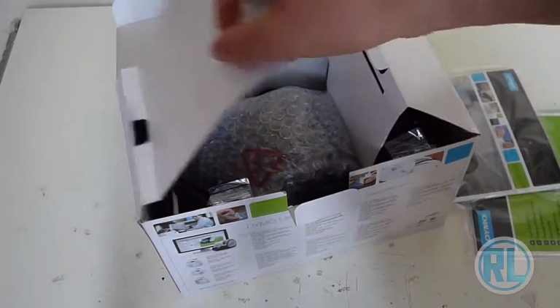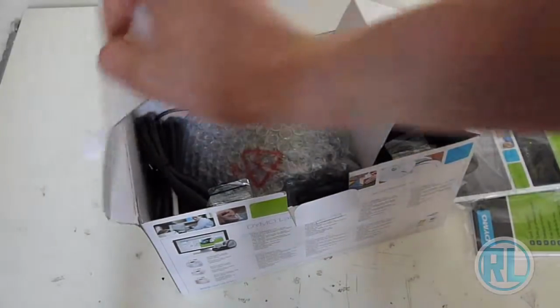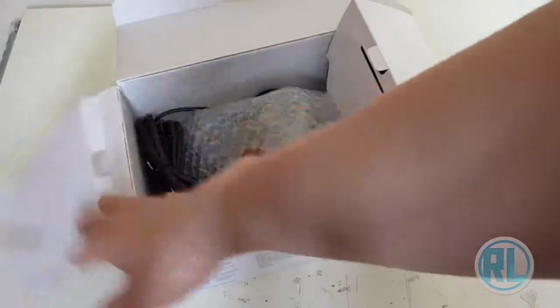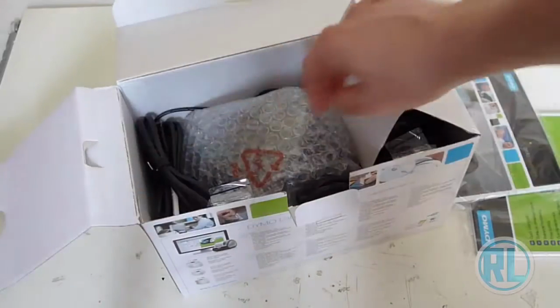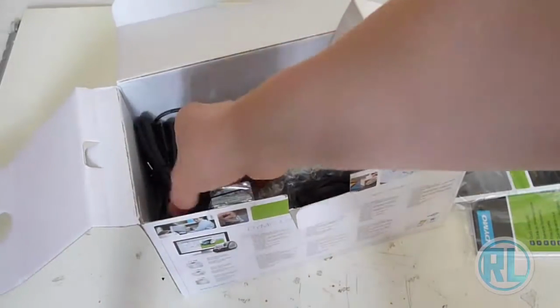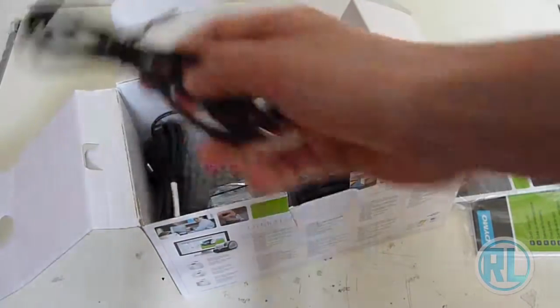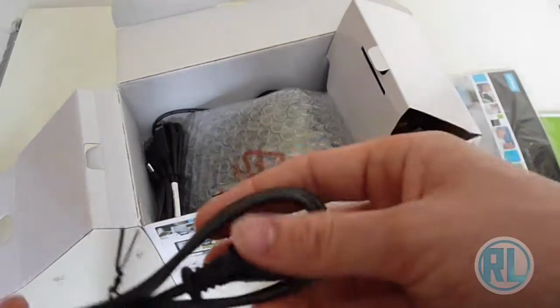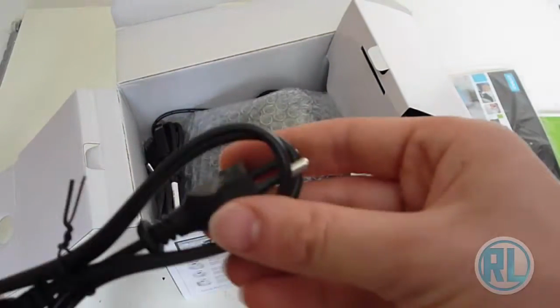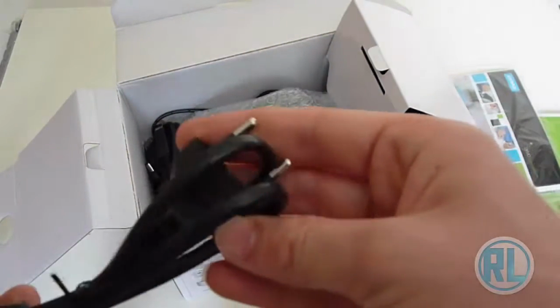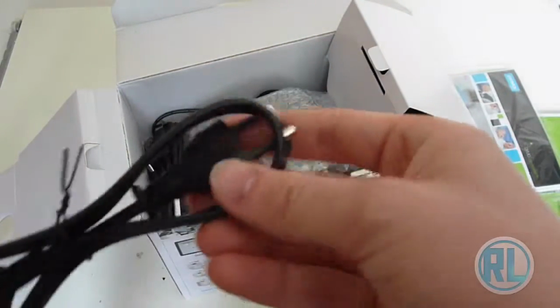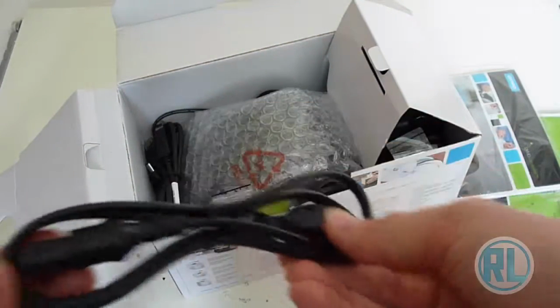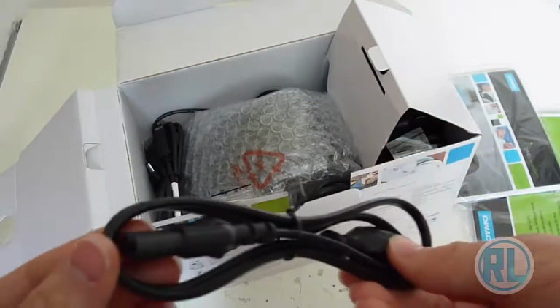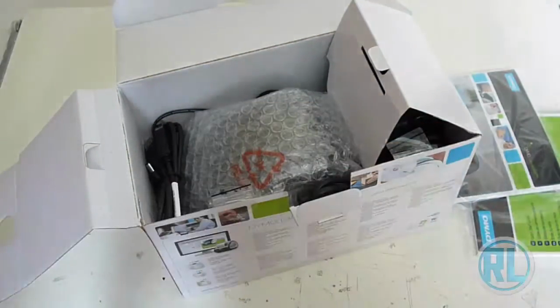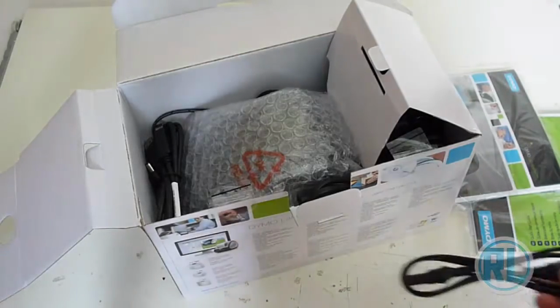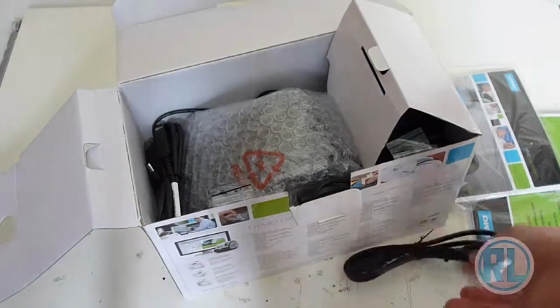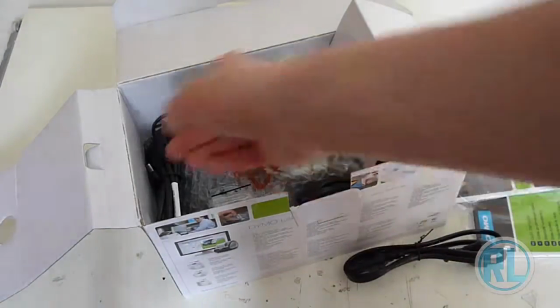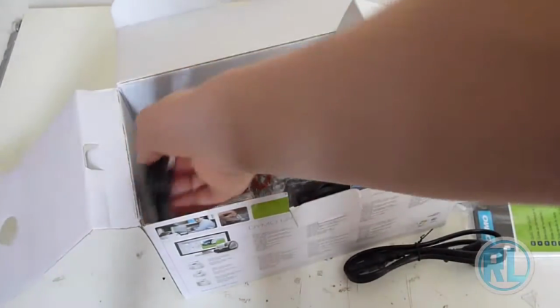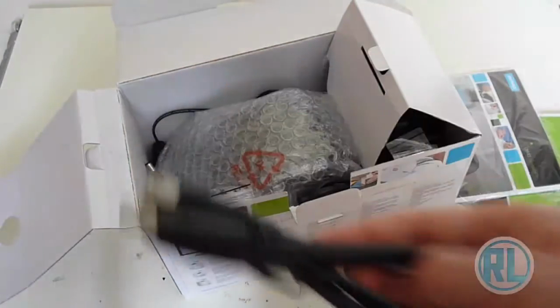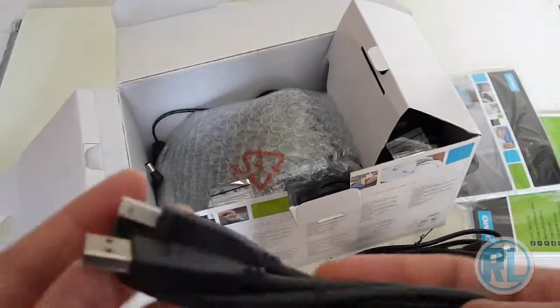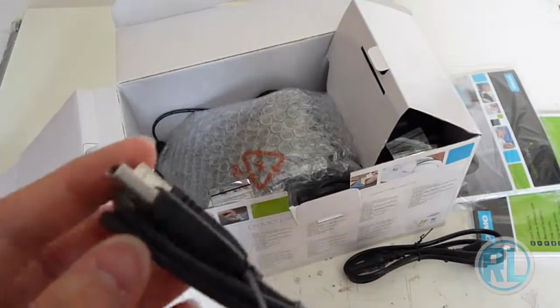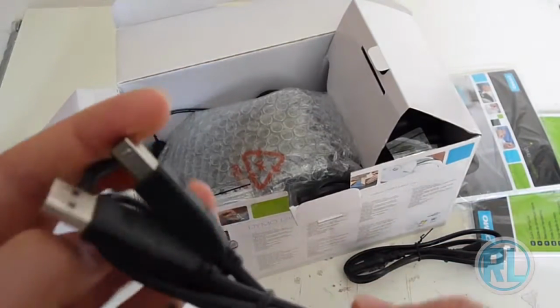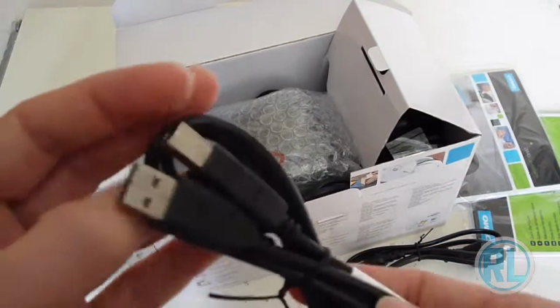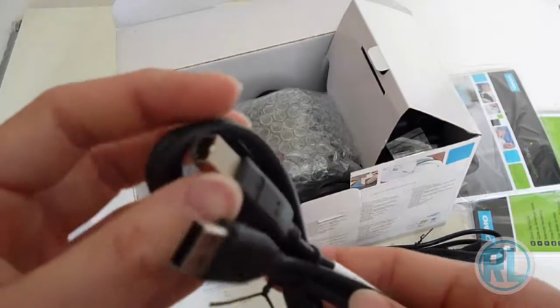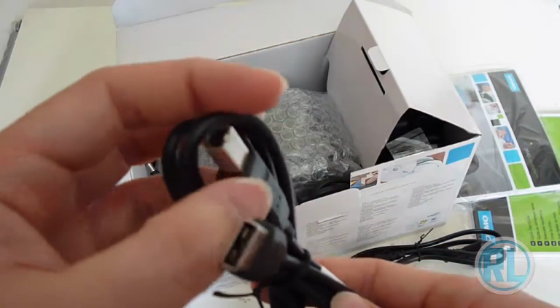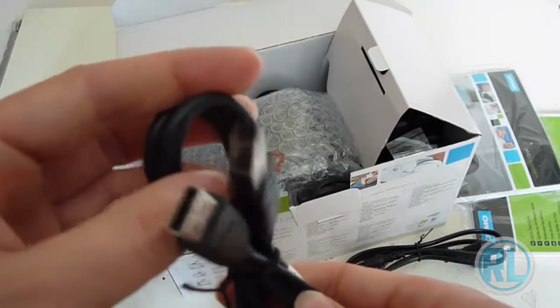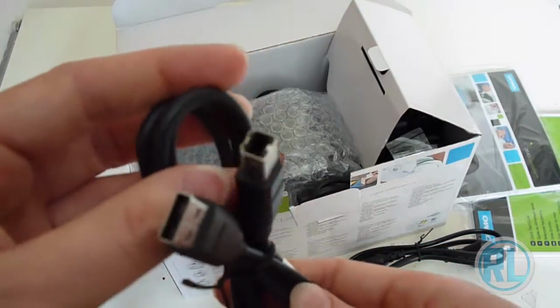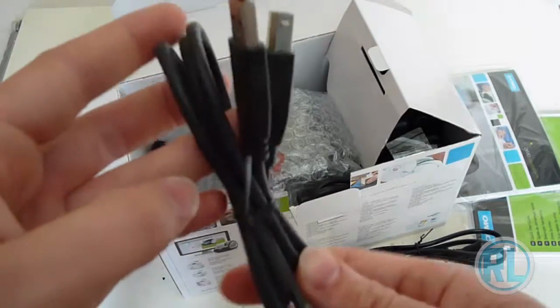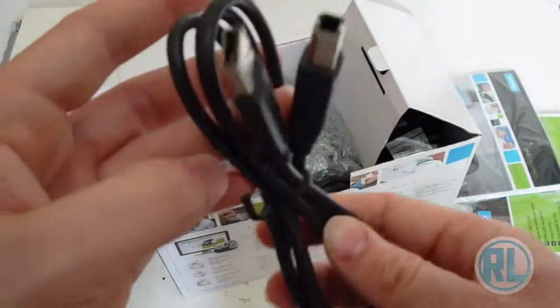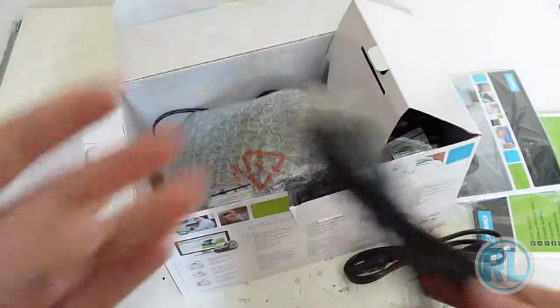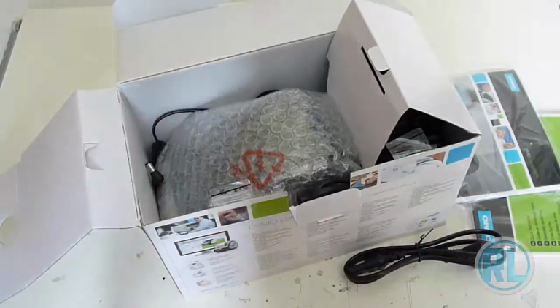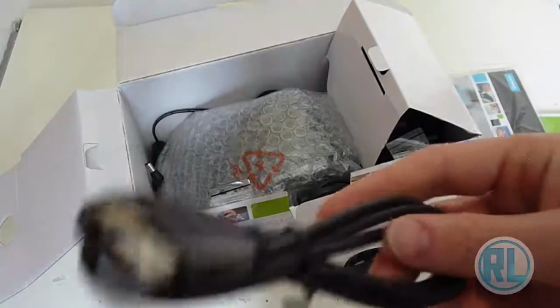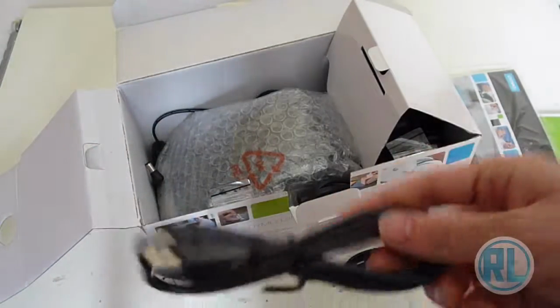Underneath the cover we have a European power adapter, which we won't need because we're in the UK. There's also a USB cable — a USB 2 to USB Type-B cable, like a normal printer would have.